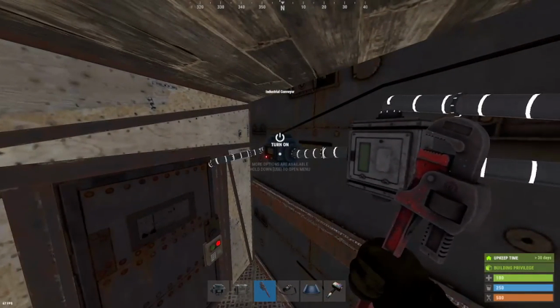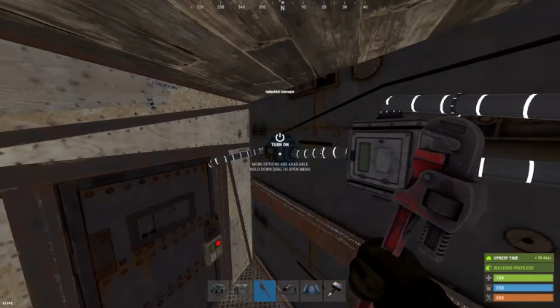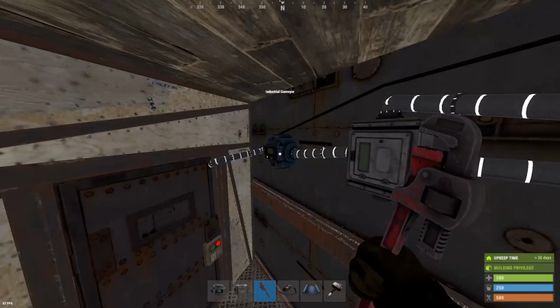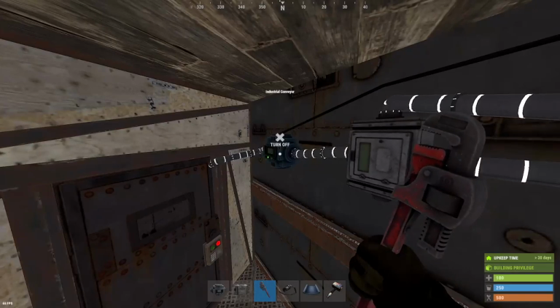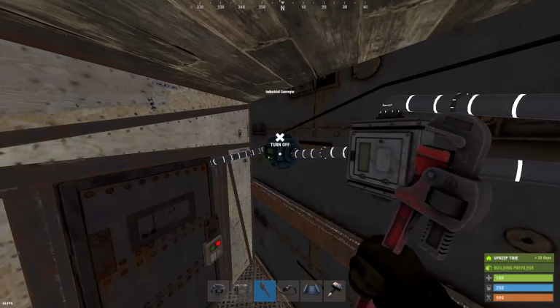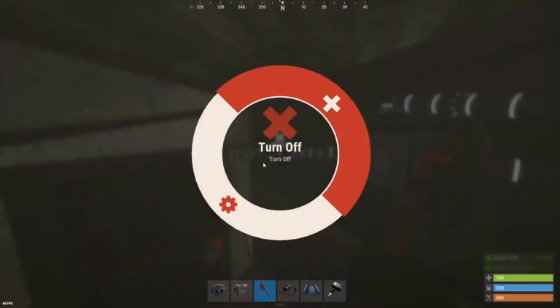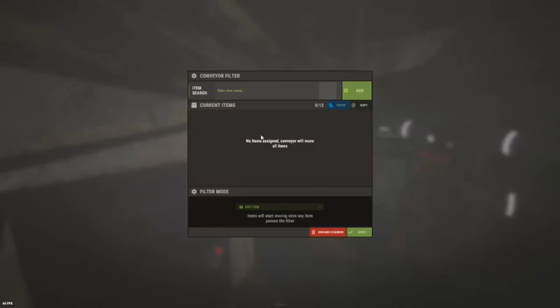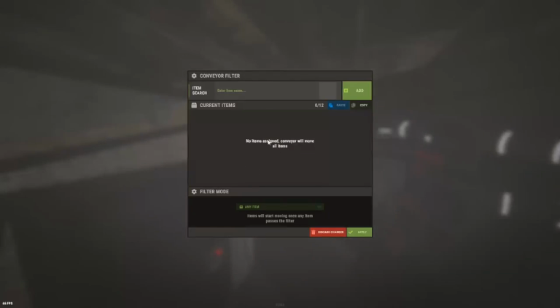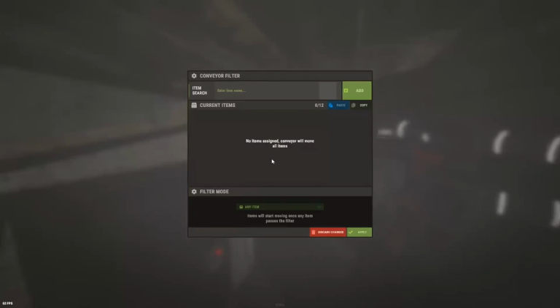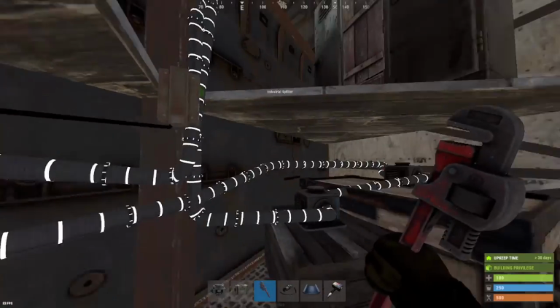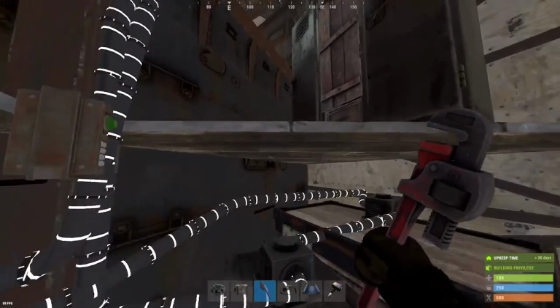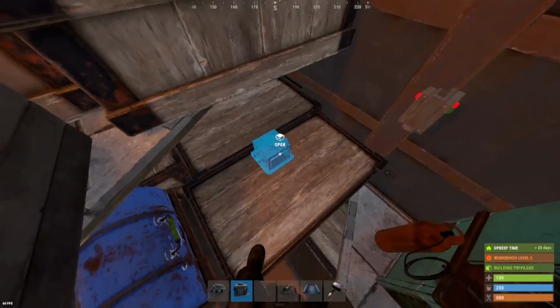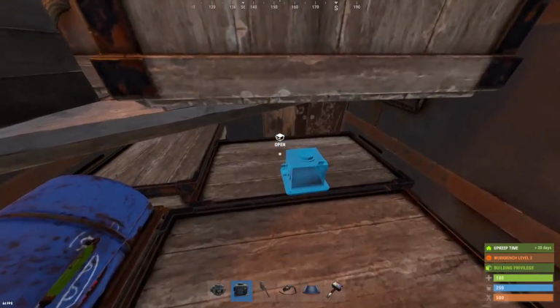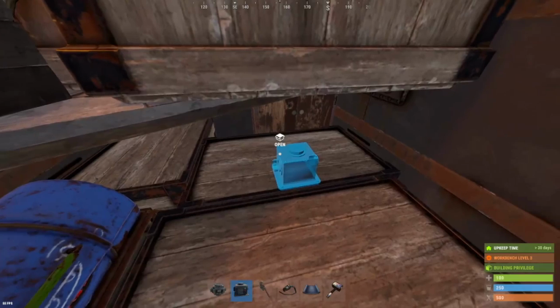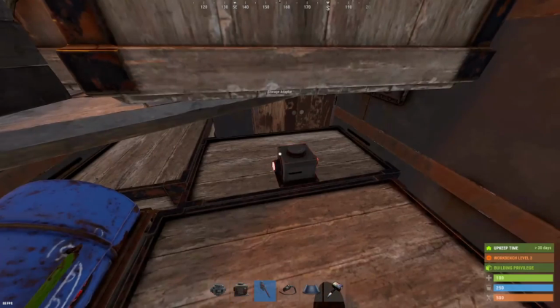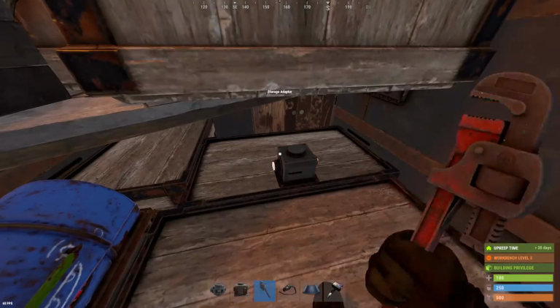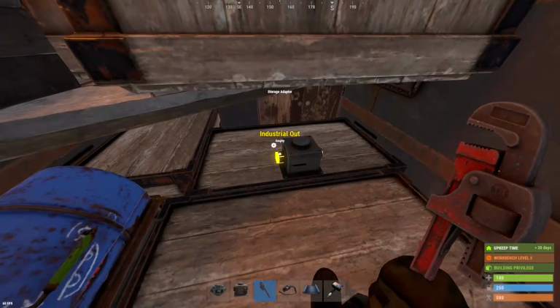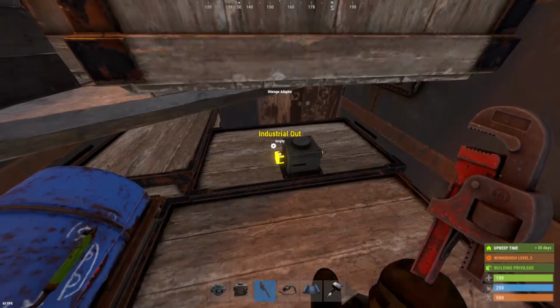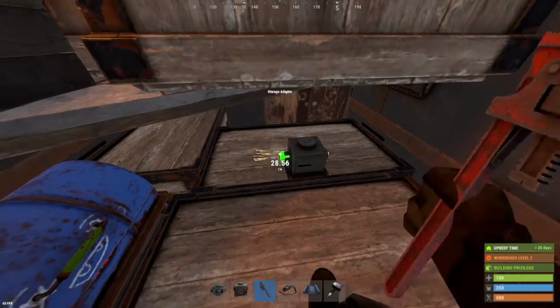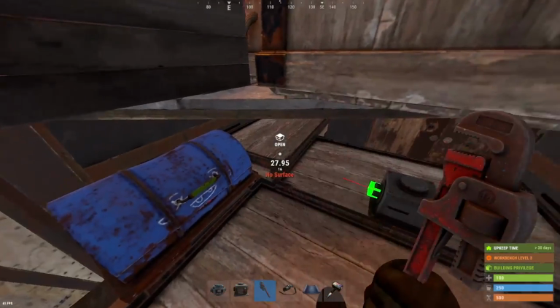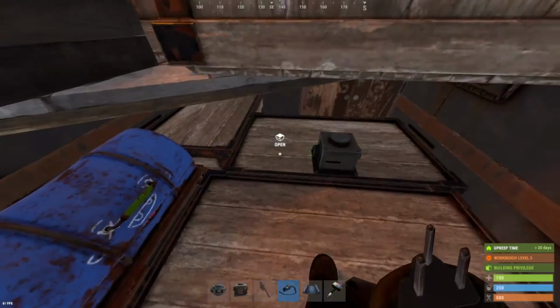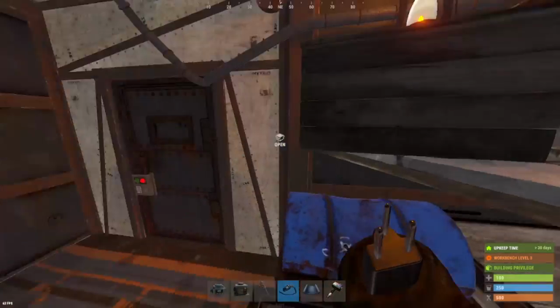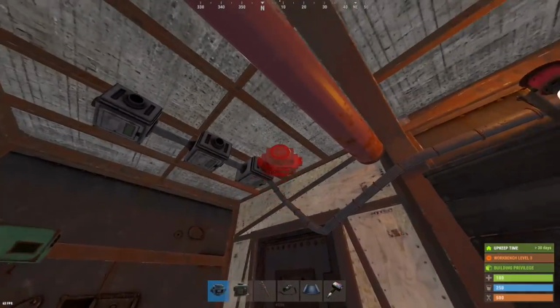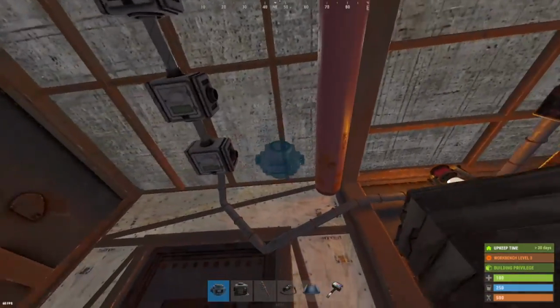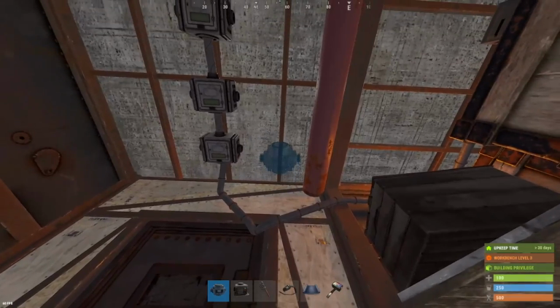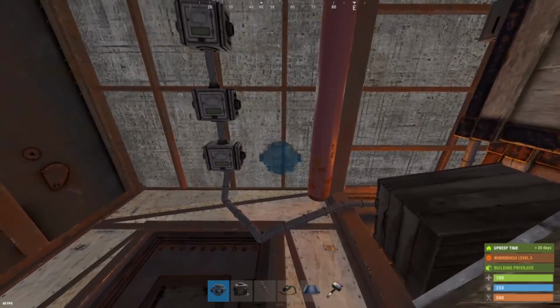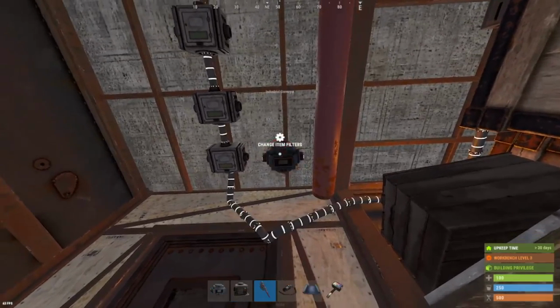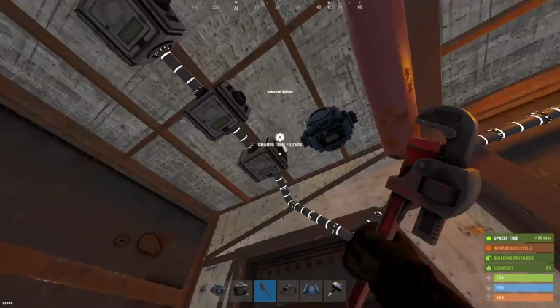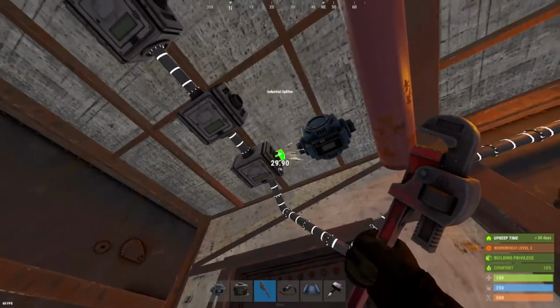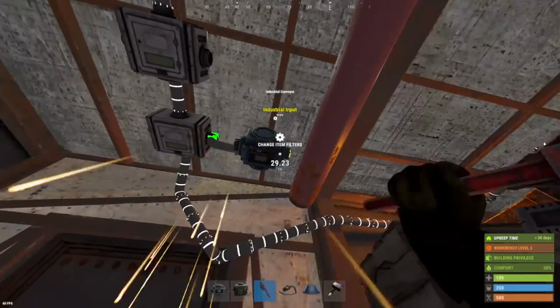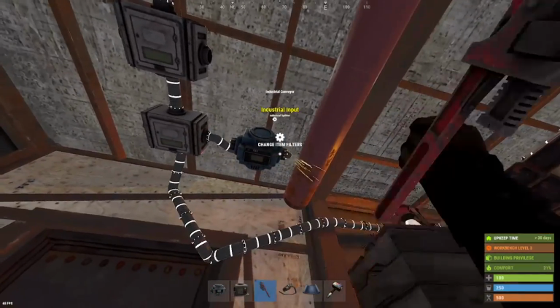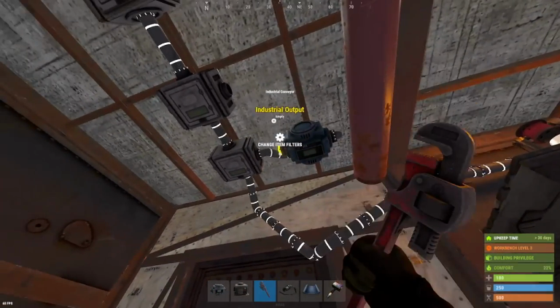Also depends on how much power you have. We'll connect that up to this splitter out here and turn this conveyor on. And then you'll need to put storage adapters on anything that you want to be pulling items from your drop boxes, and a conveyor between every box.